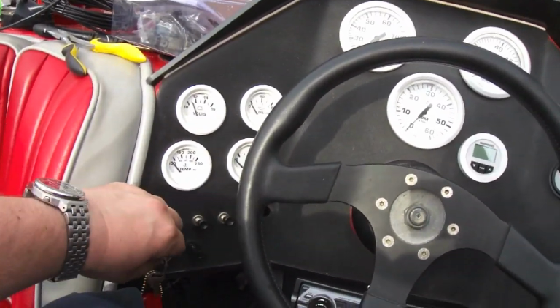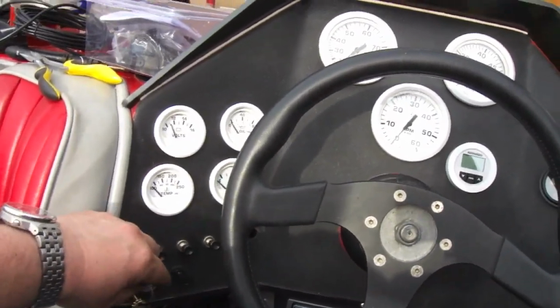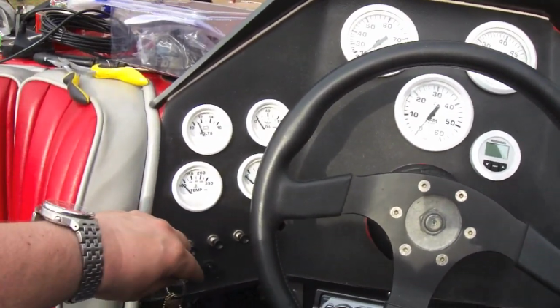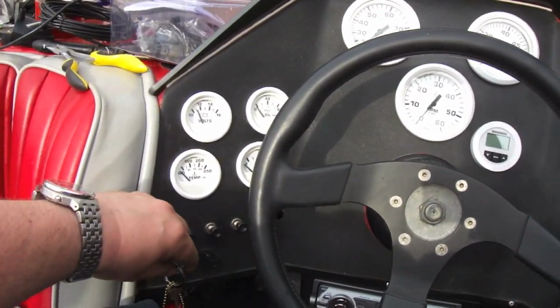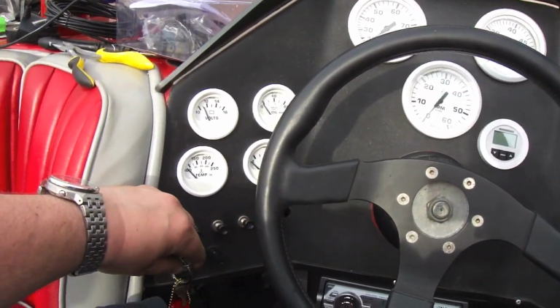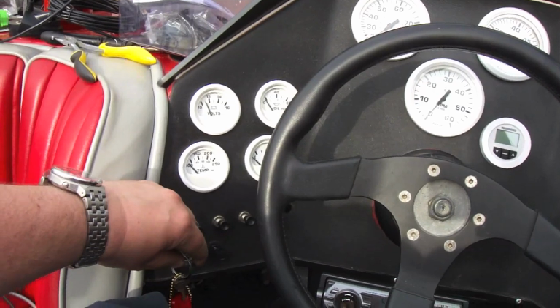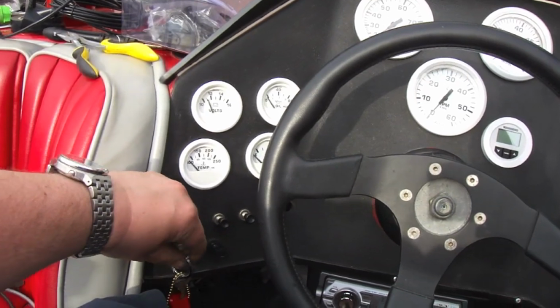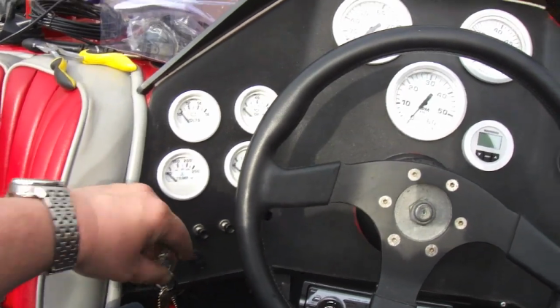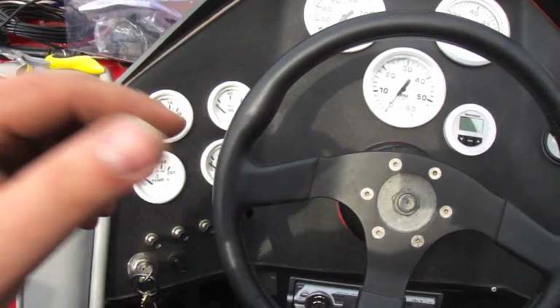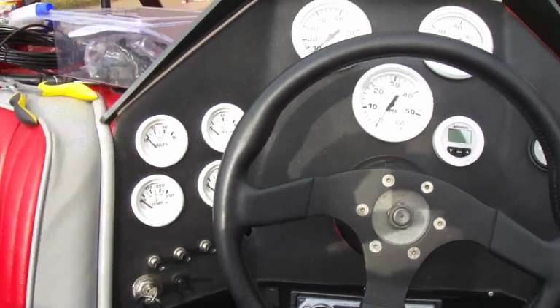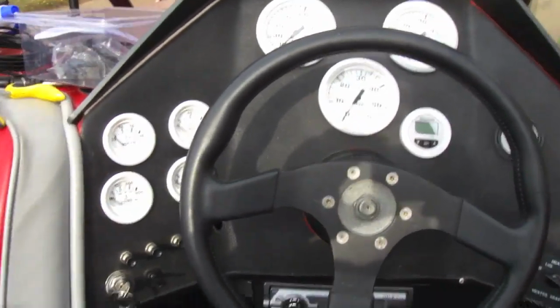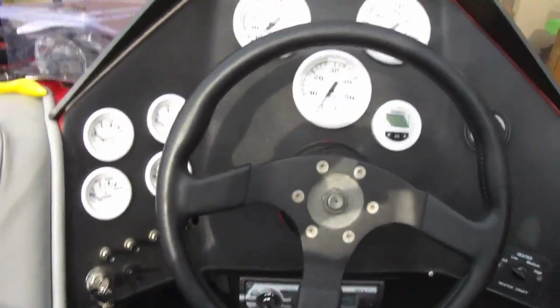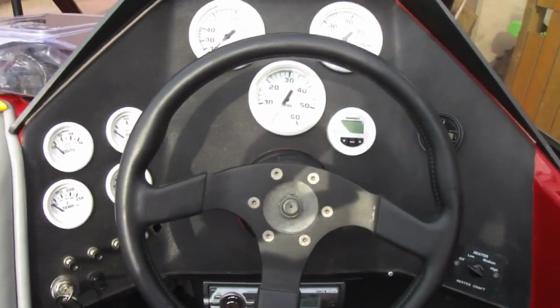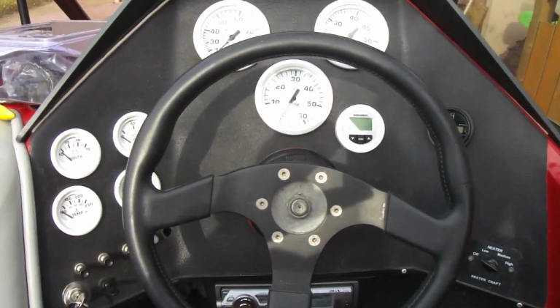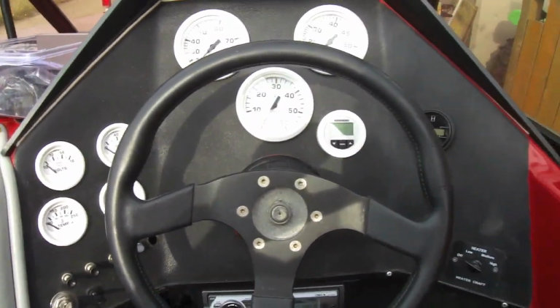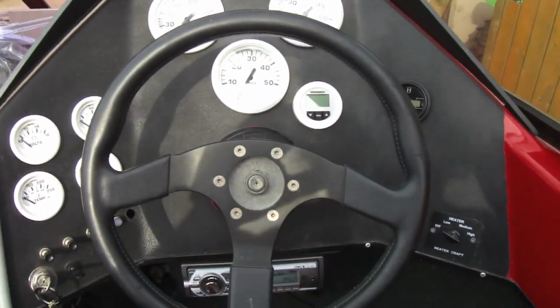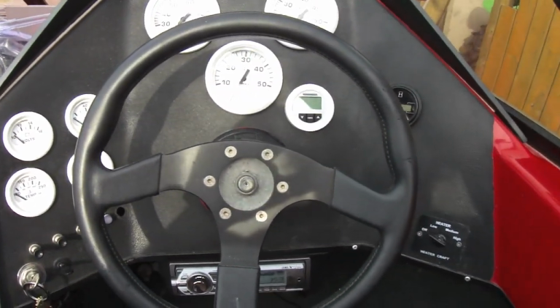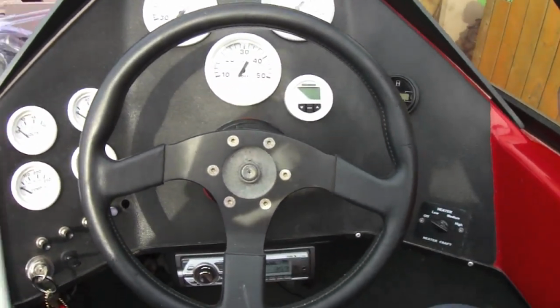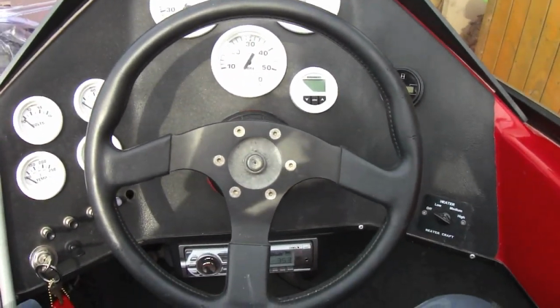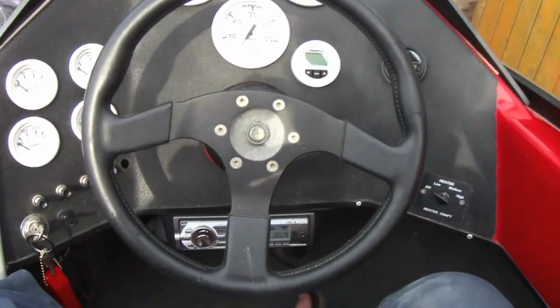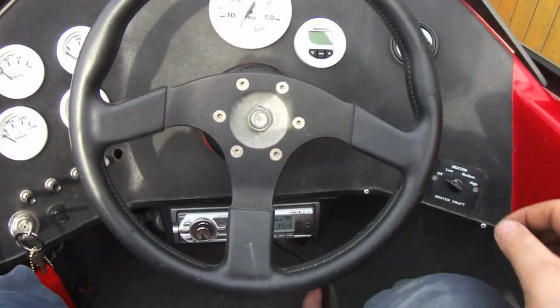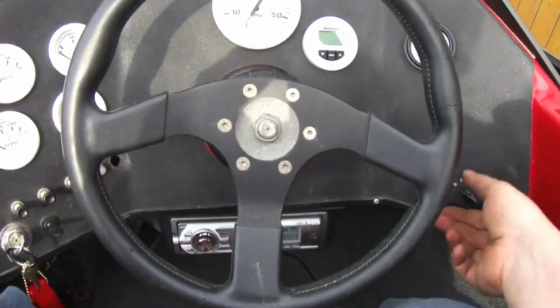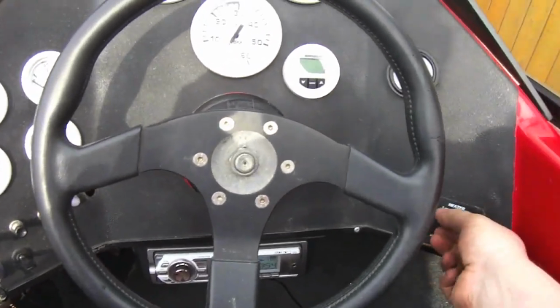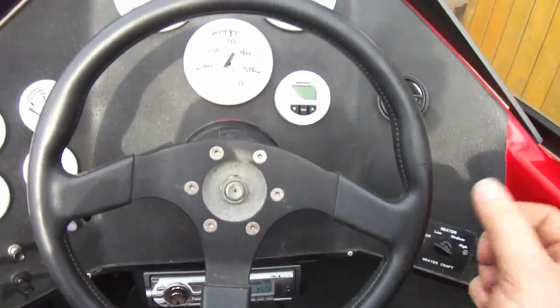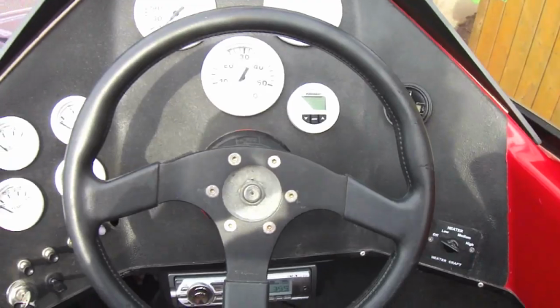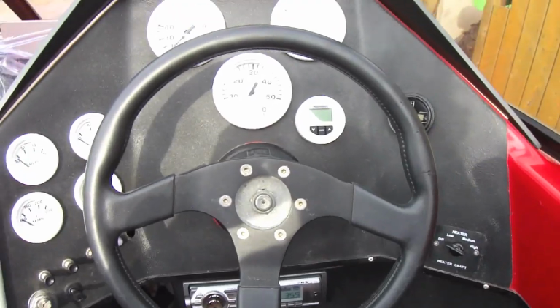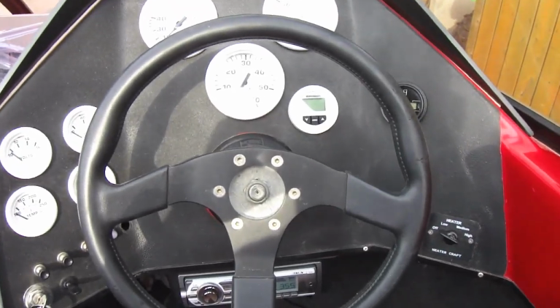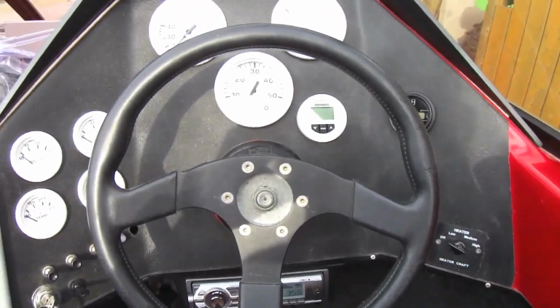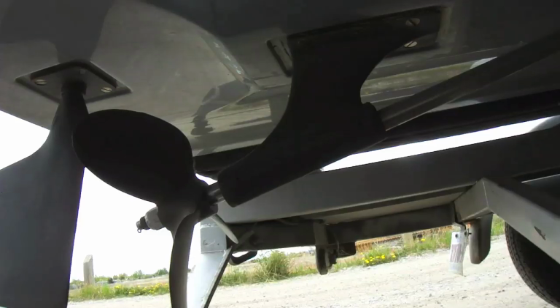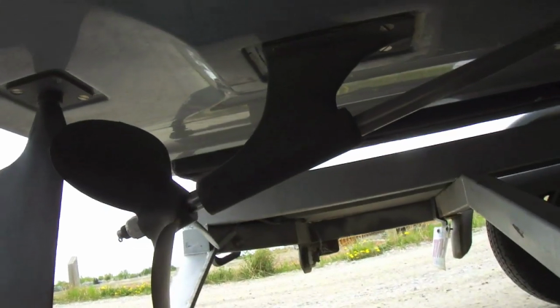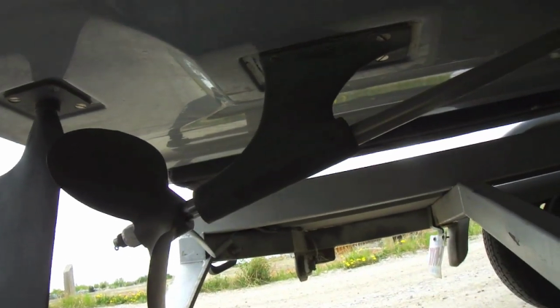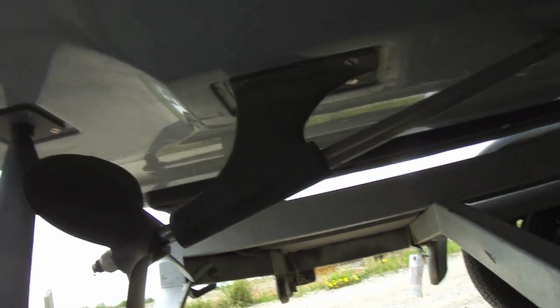There's the whole view of the dash. The fuel gauge — I'm going to have to check it out, it doesn't seem to be working. I don't know if it's a sensor or what, but I'm going to check that out at a later date.